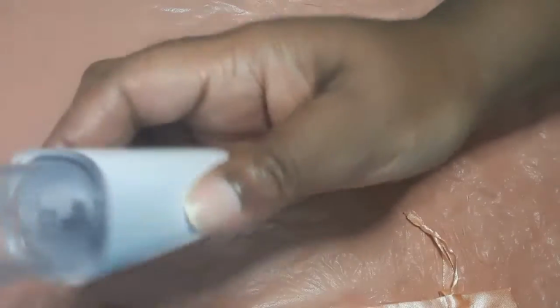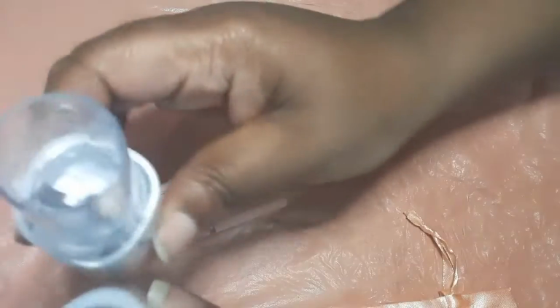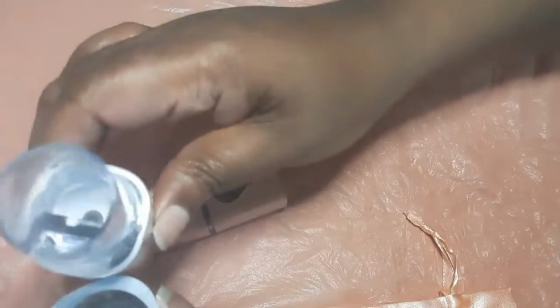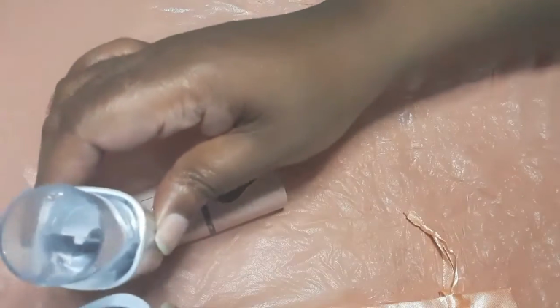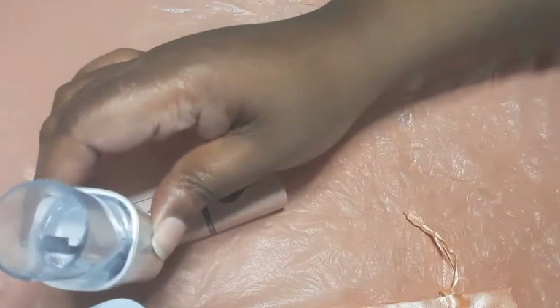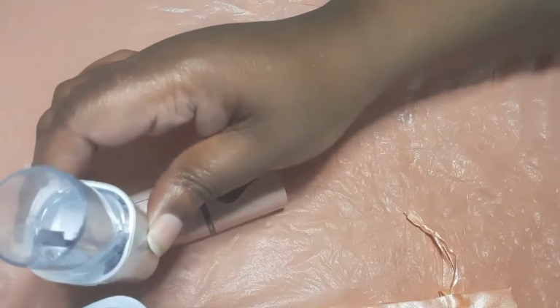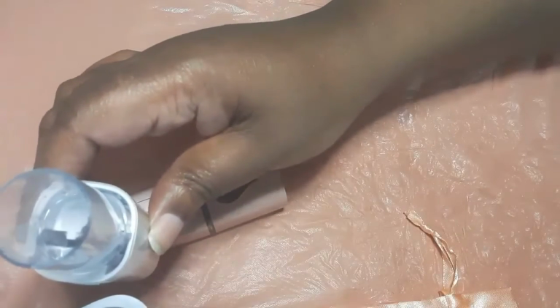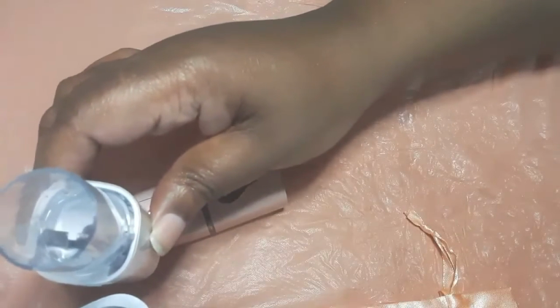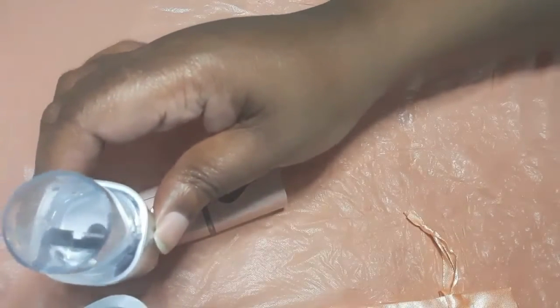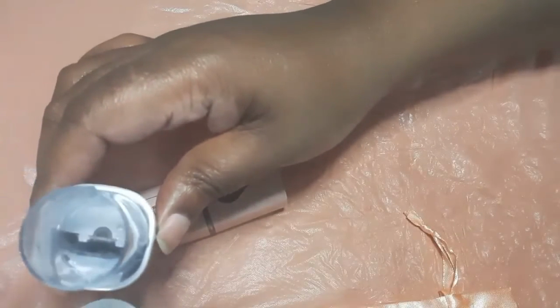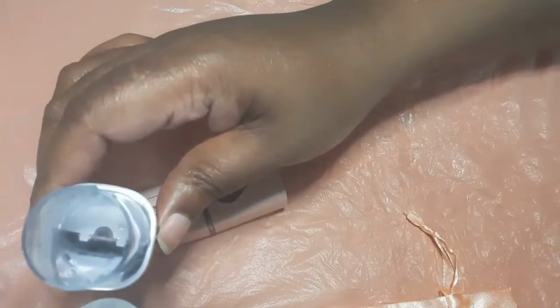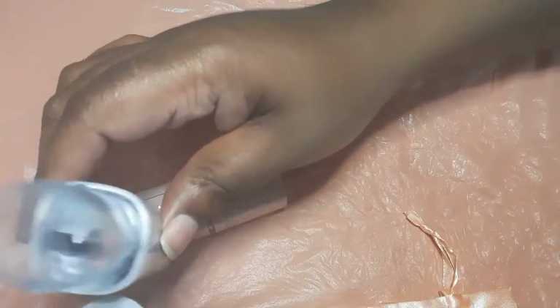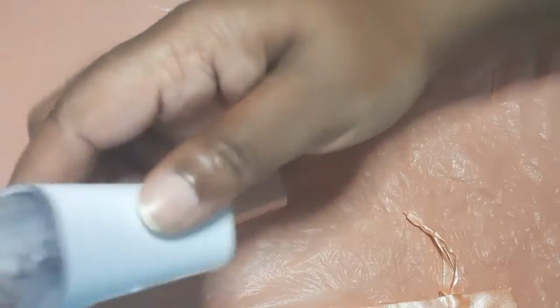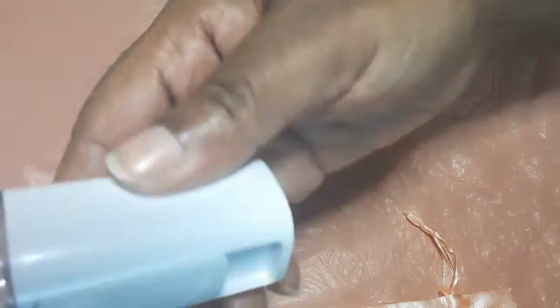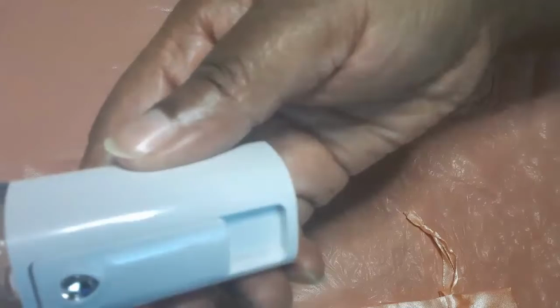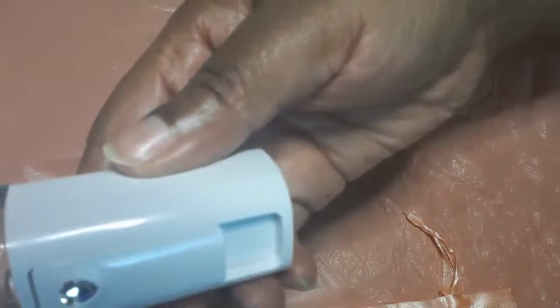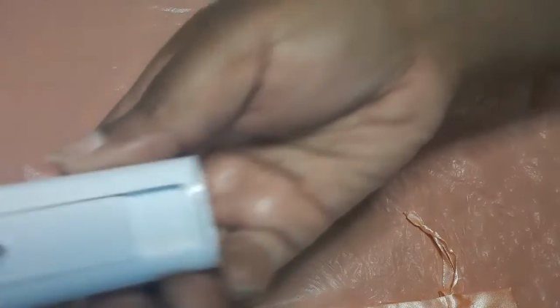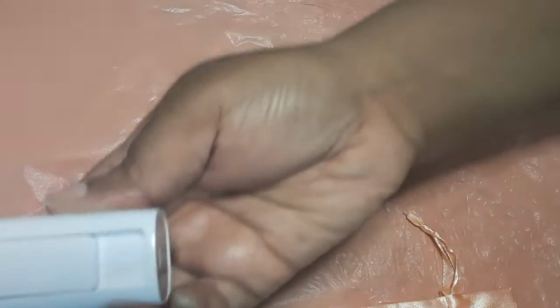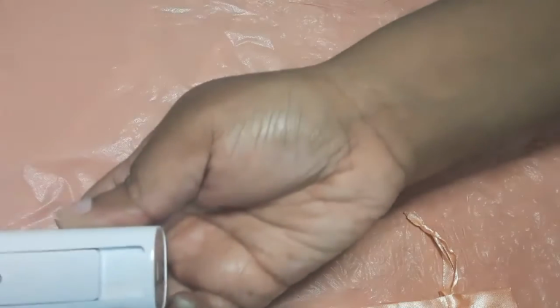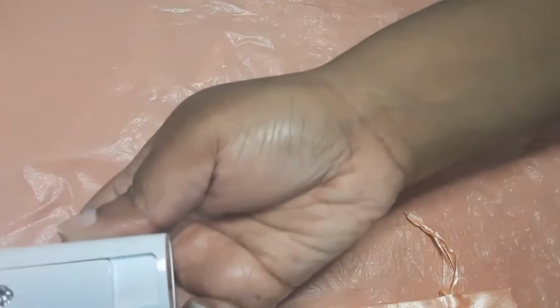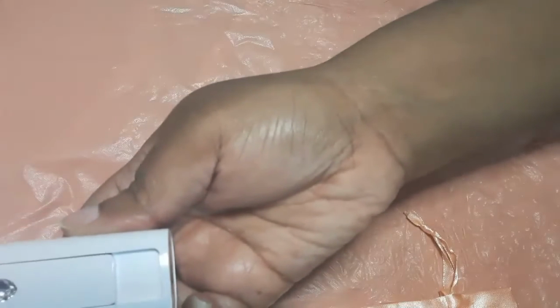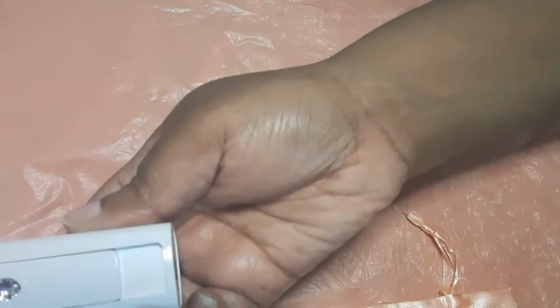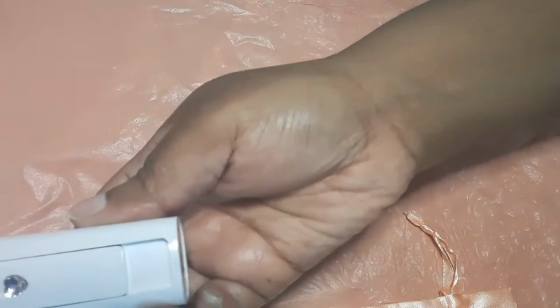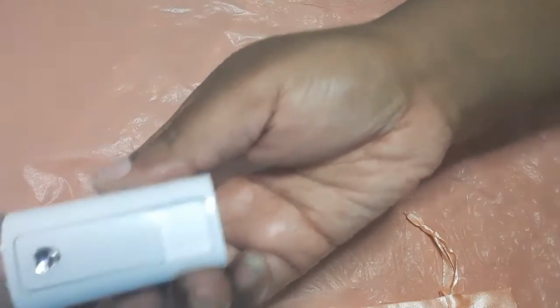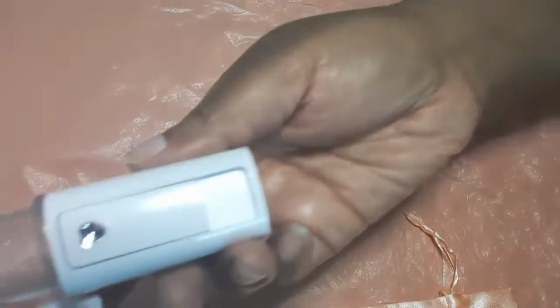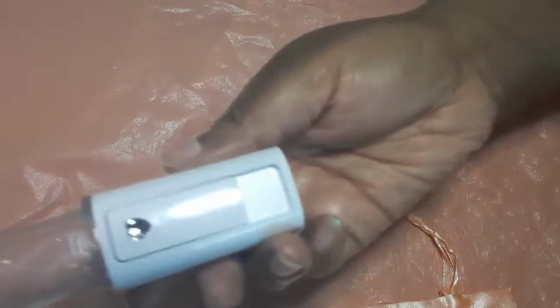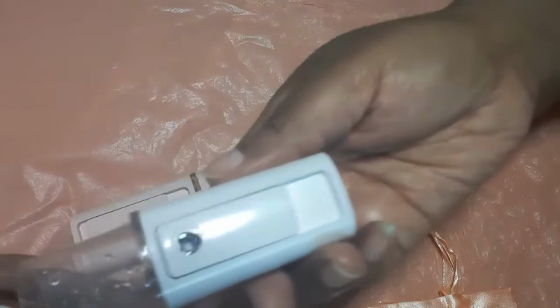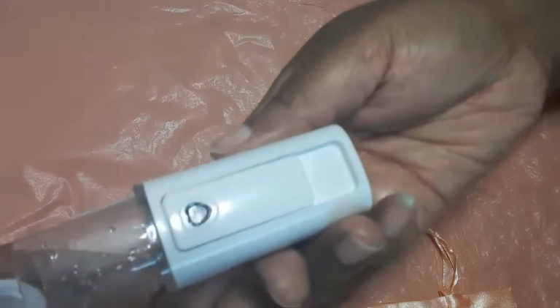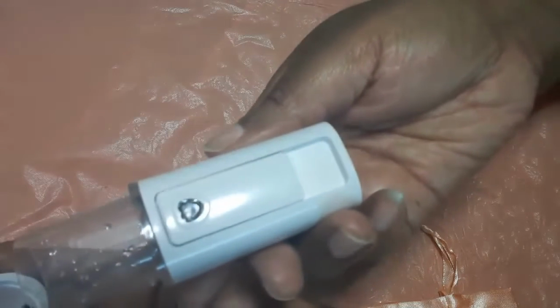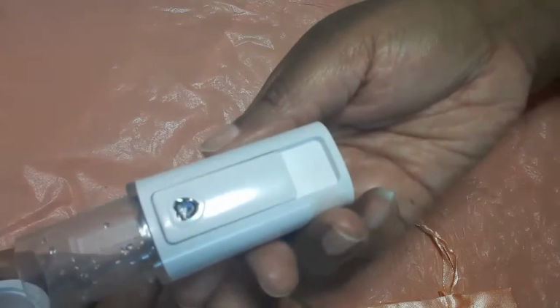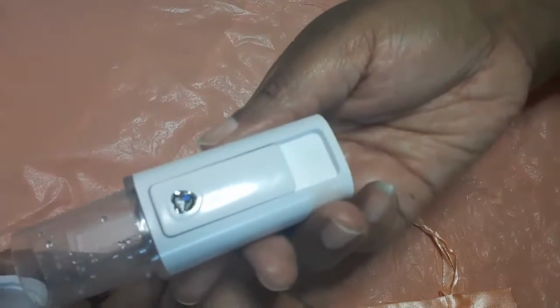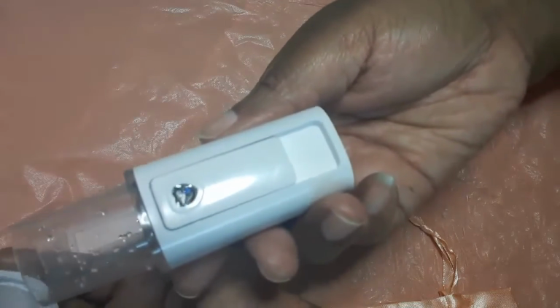But I just wanted to show you how easy it is to actually put the water in and turn it on. It's so simple.